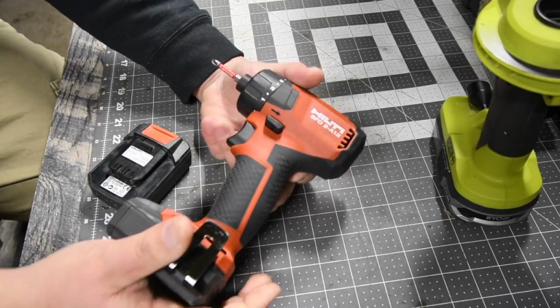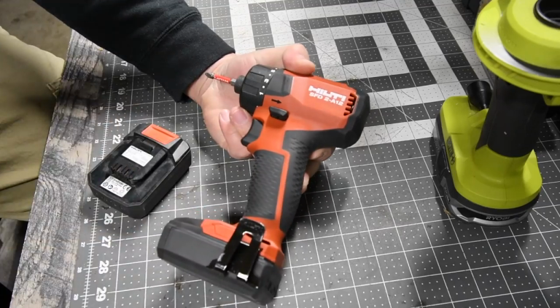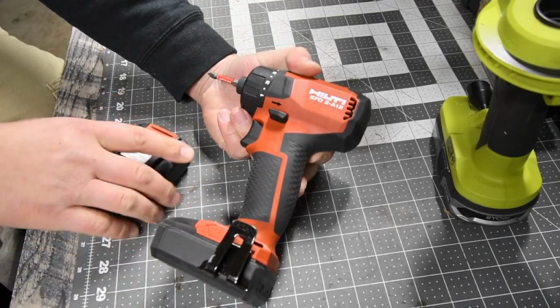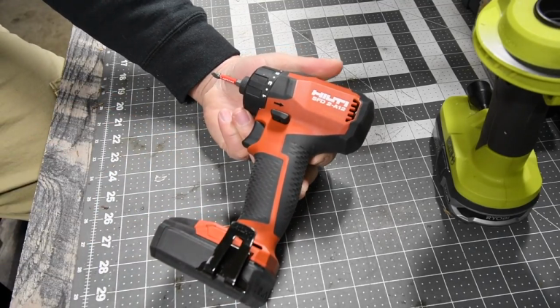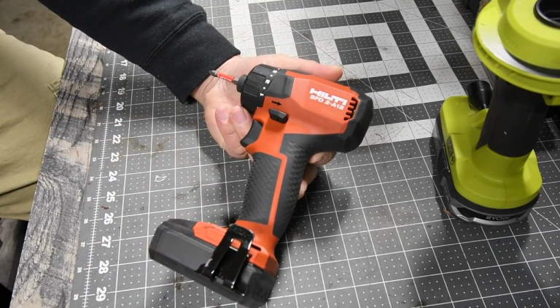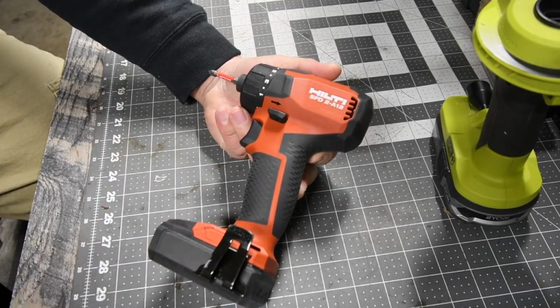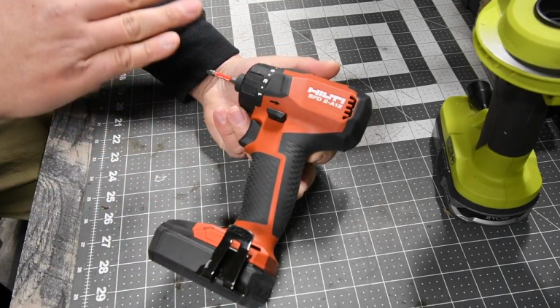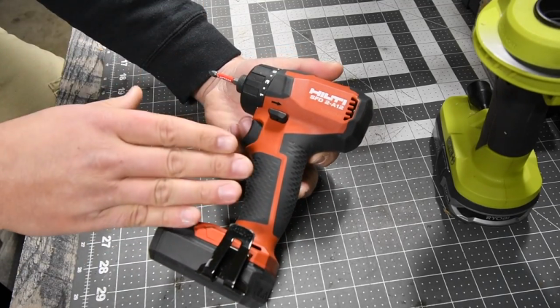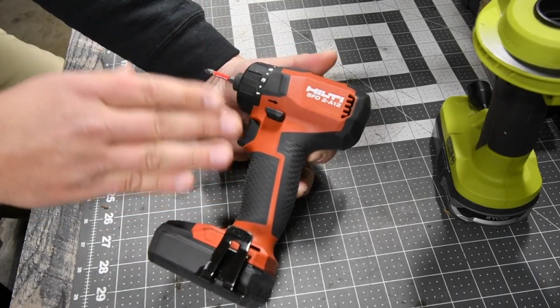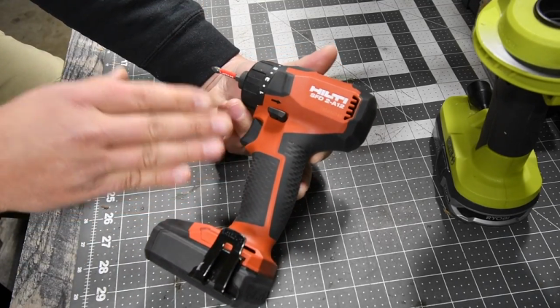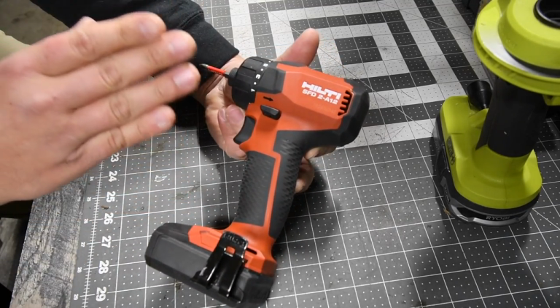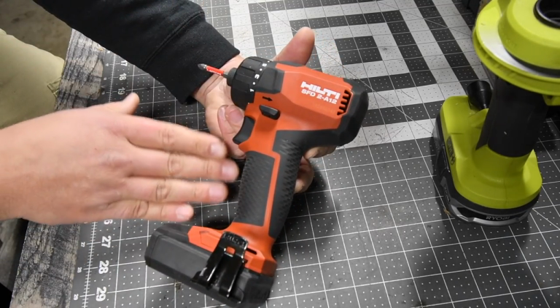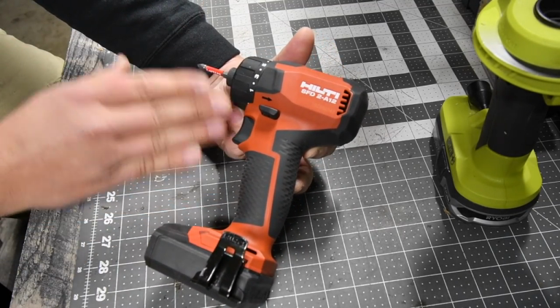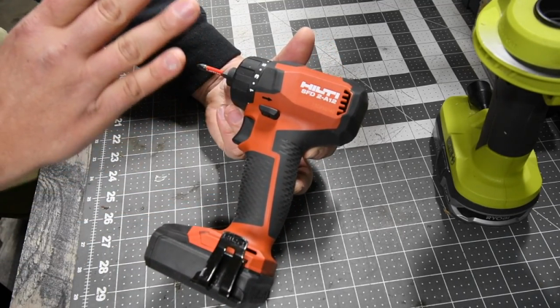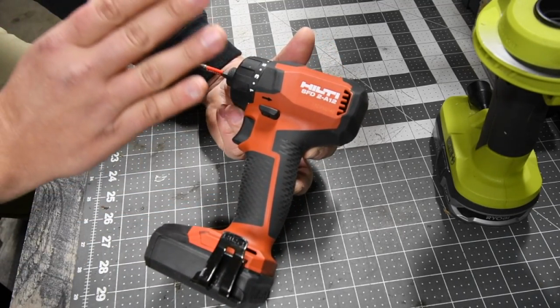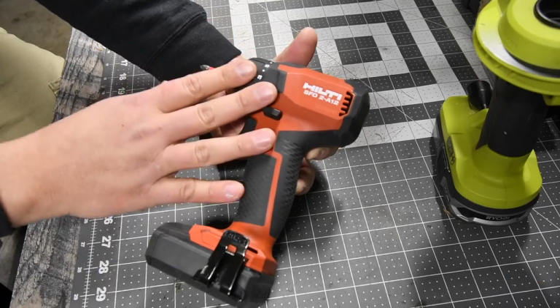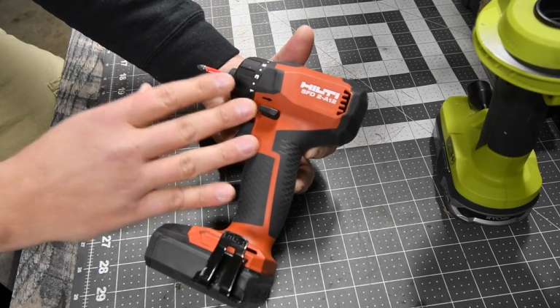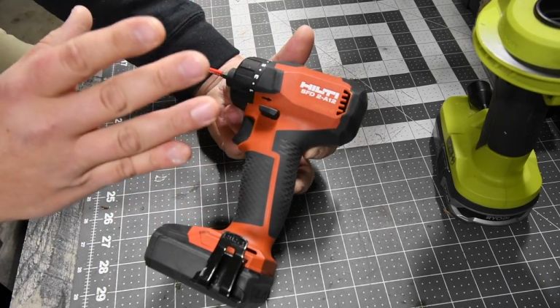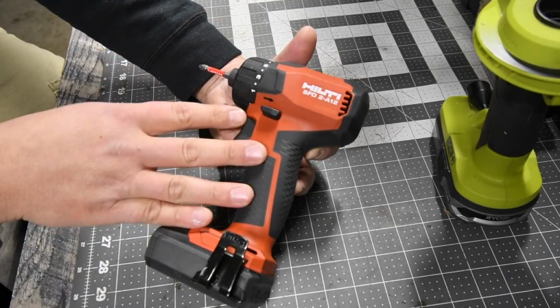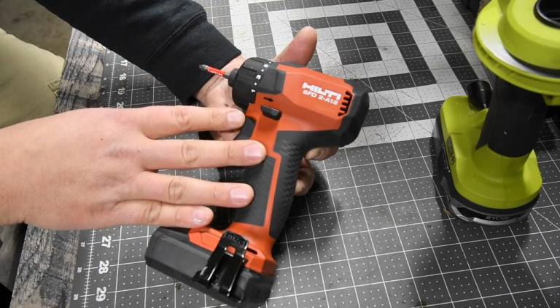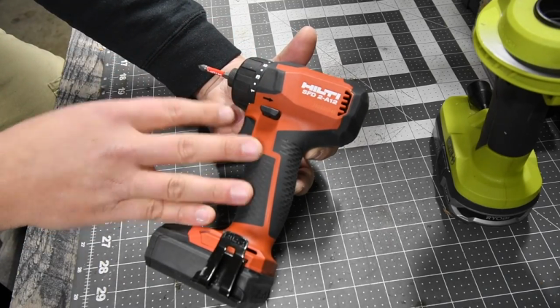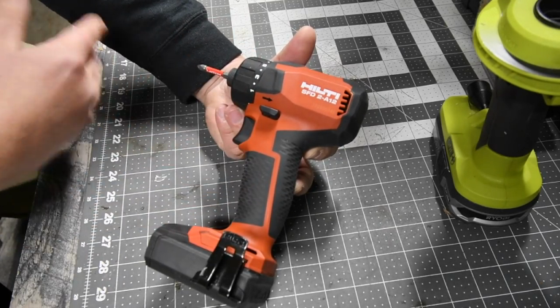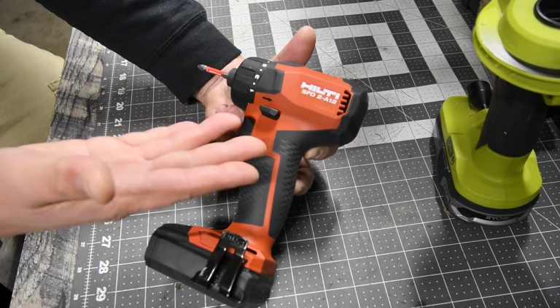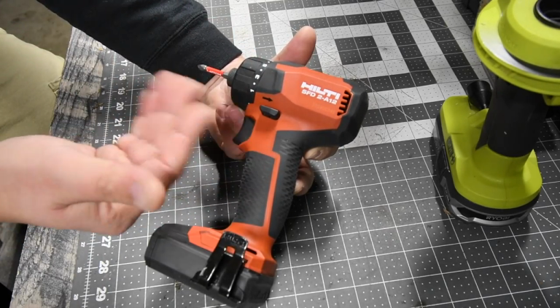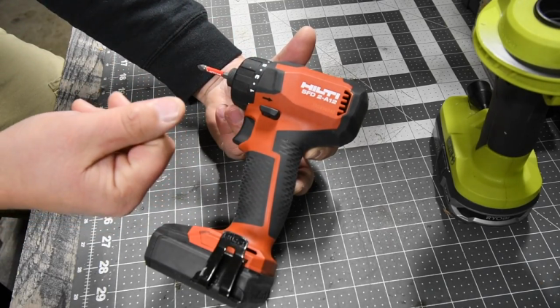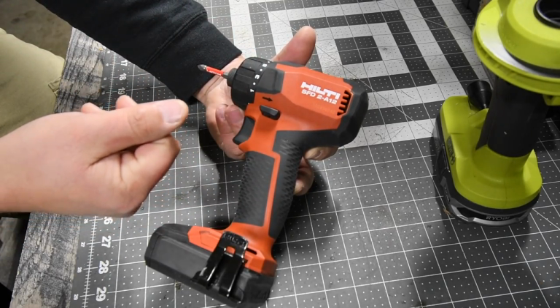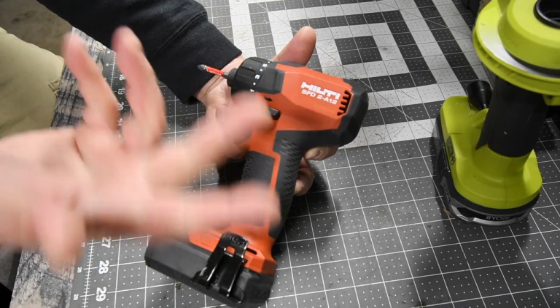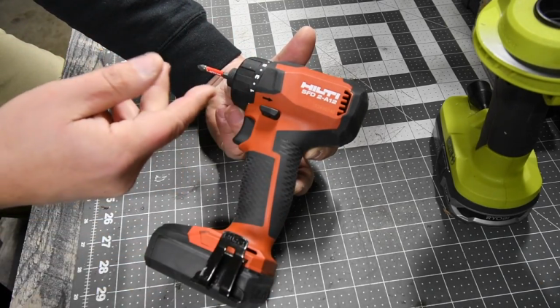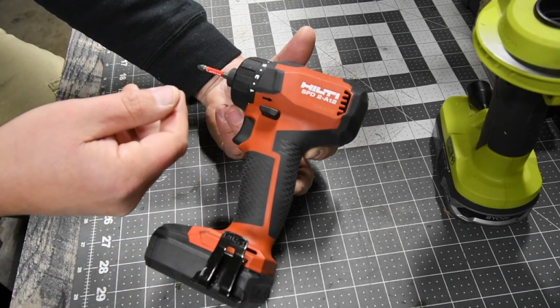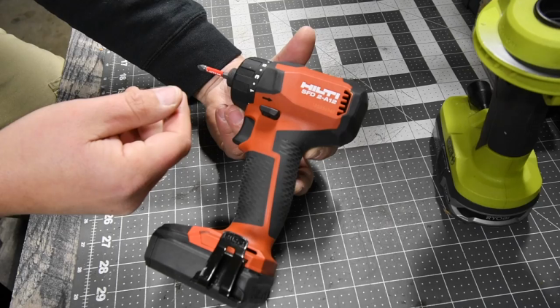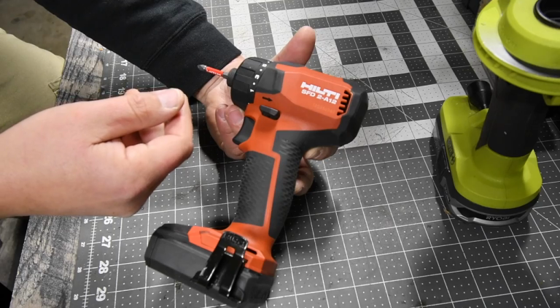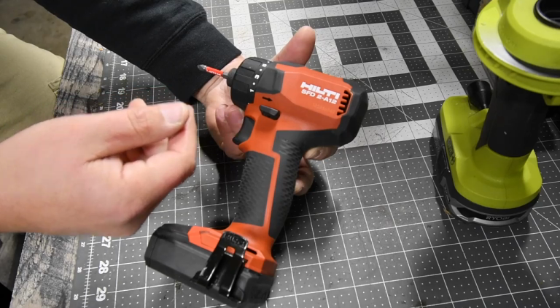This screwdriver is my favorite tool that was ever made. I use this for everything, and if I need a little bit more power, I turn to a different type of tool — I usually turn to an impact driver.